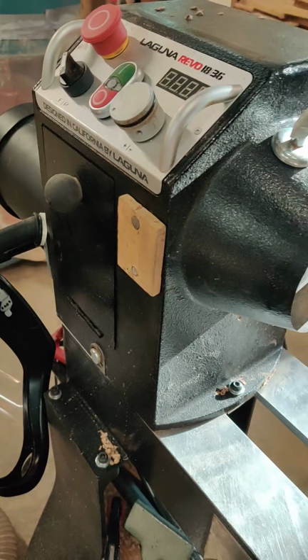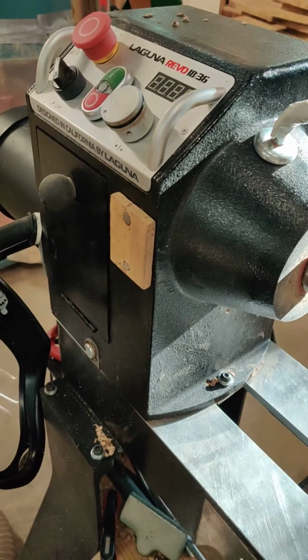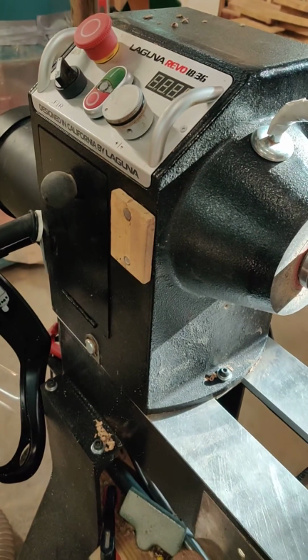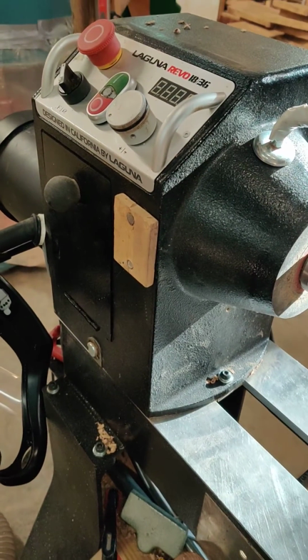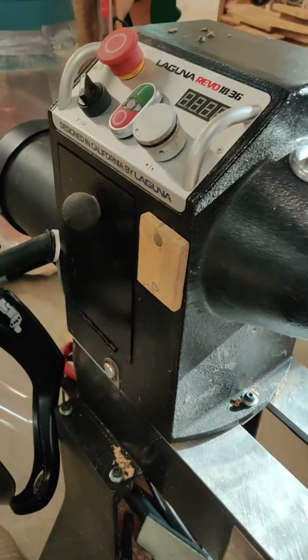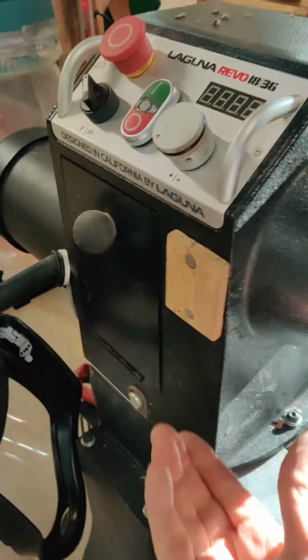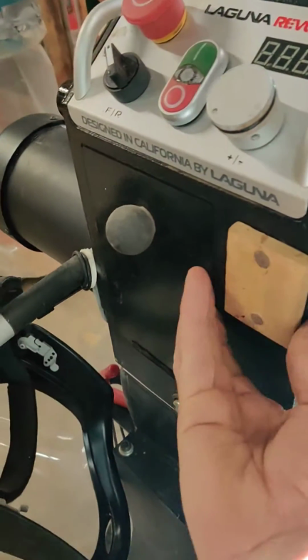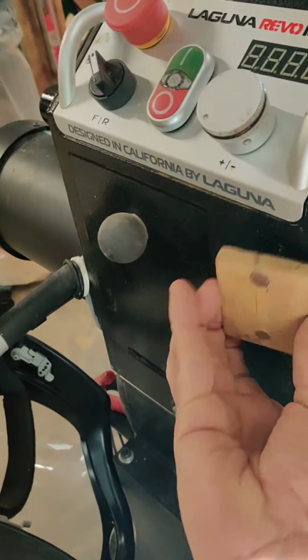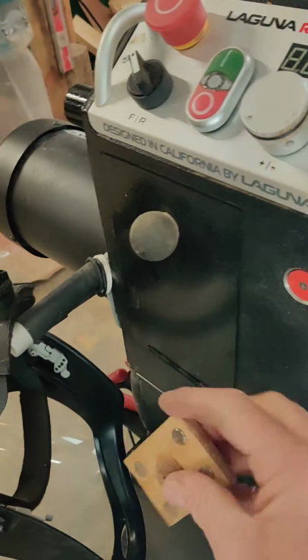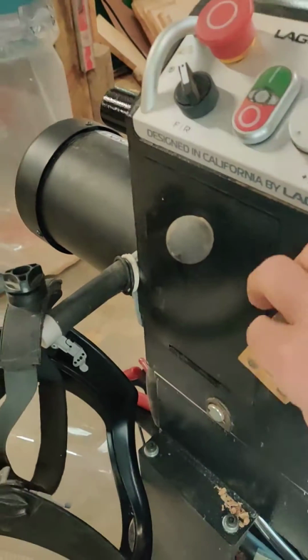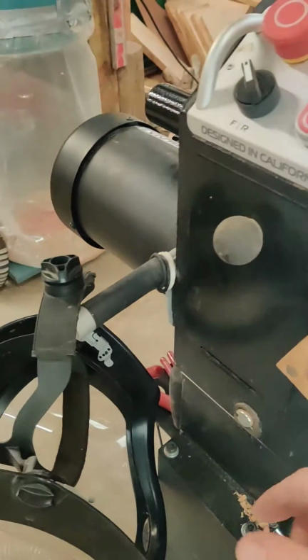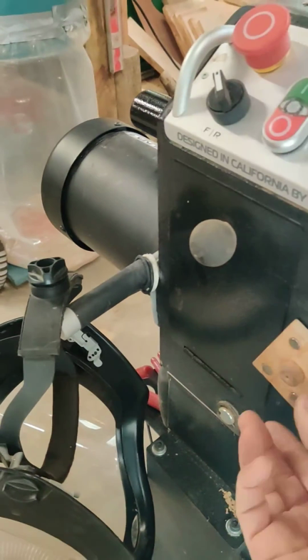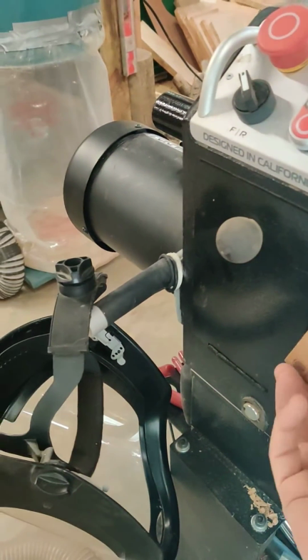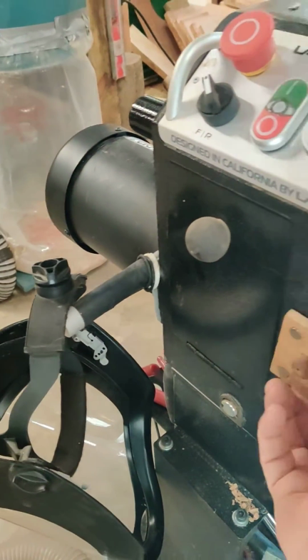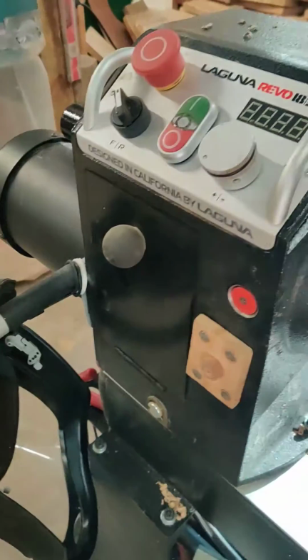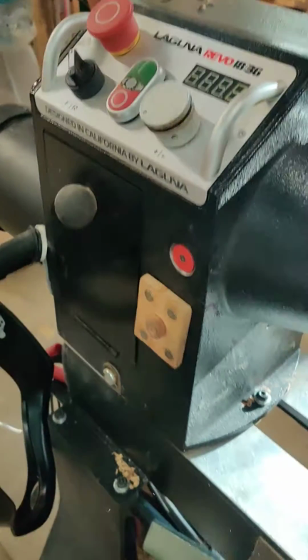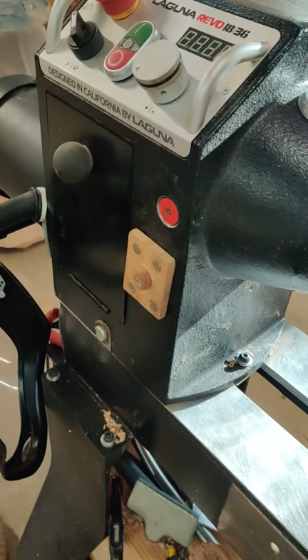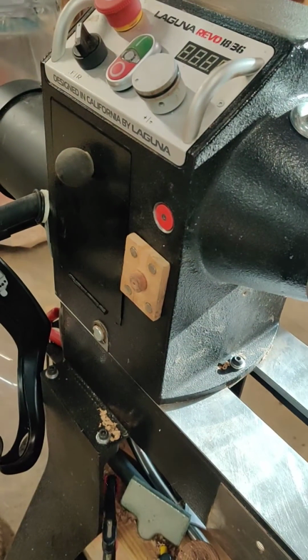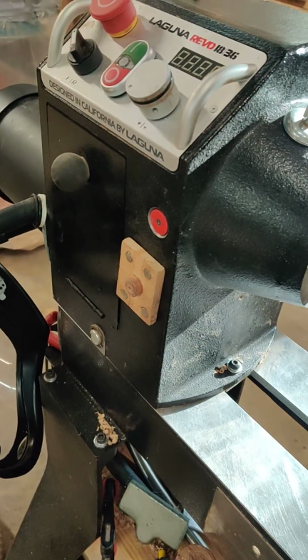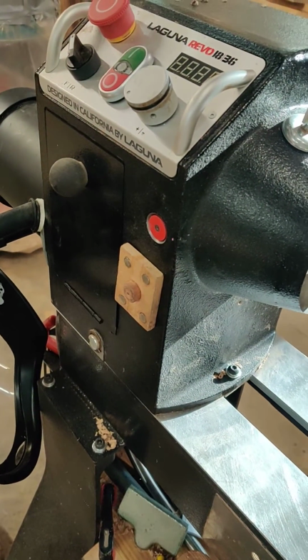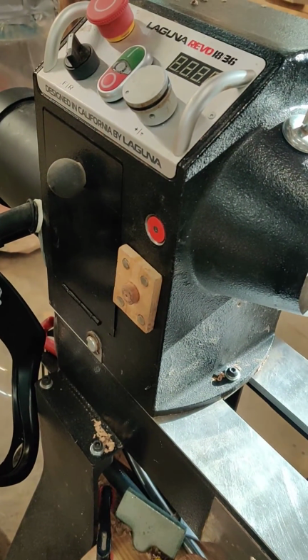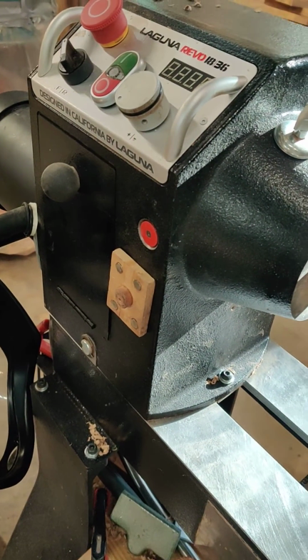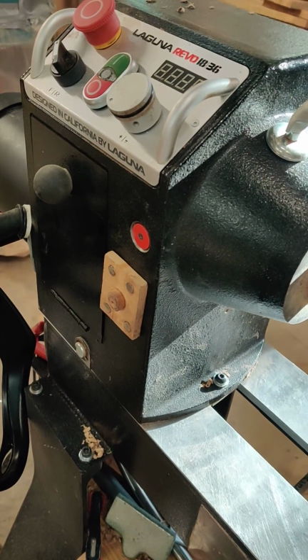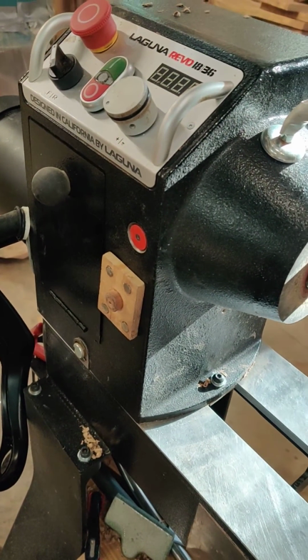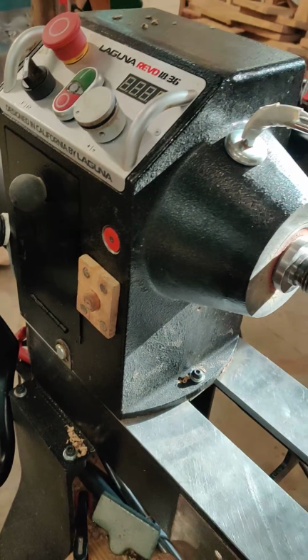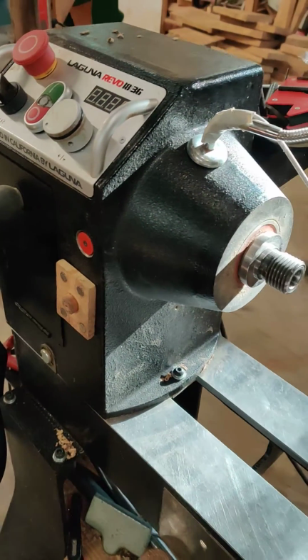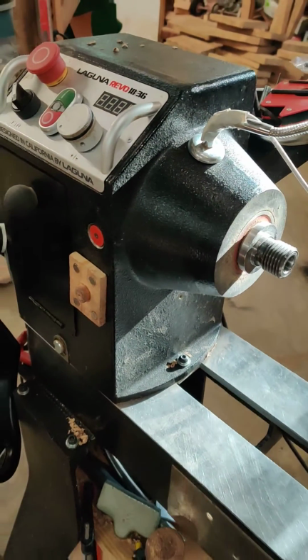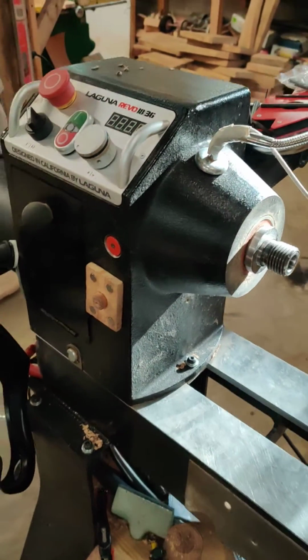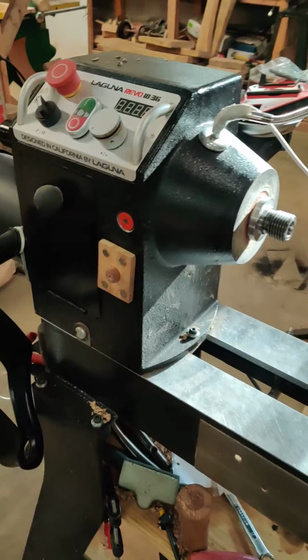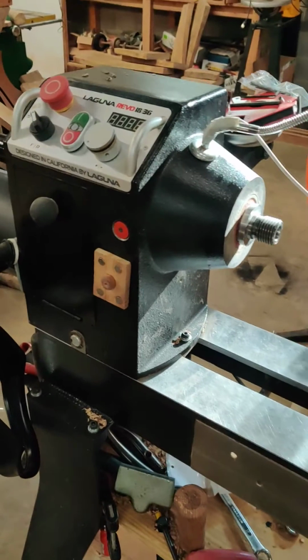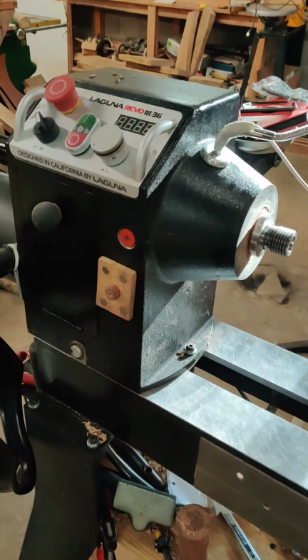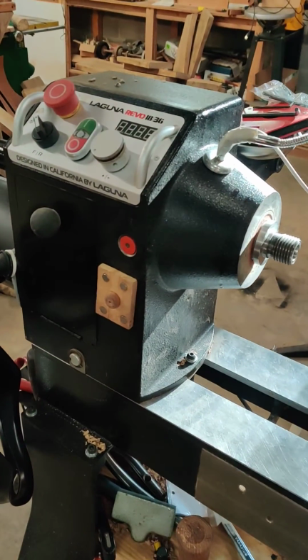When I don't want the spindle locked, it's easy to pull it off. With magnets on the back, it stays in a handy place where I can use it. It's been invaluable and made my life much easier.